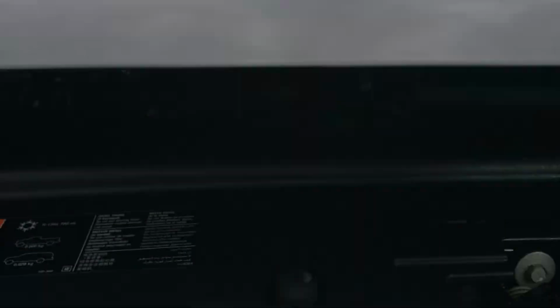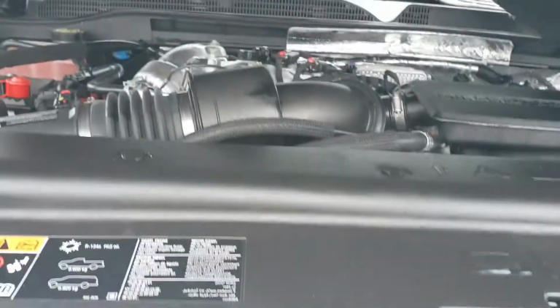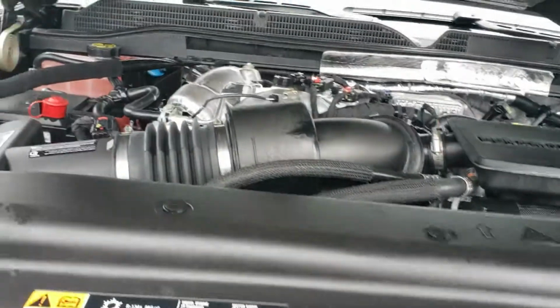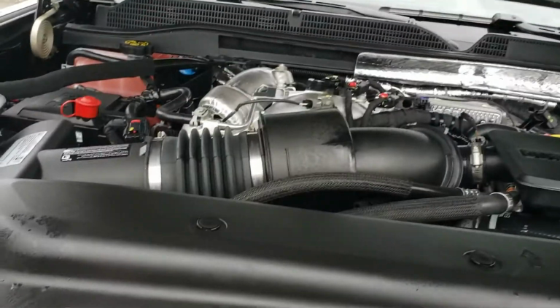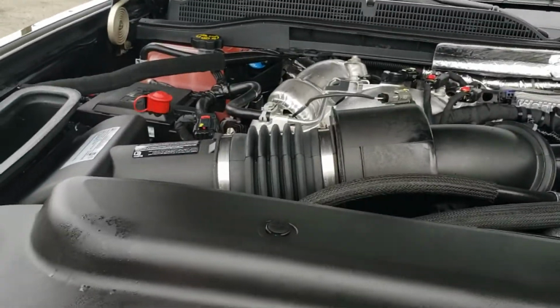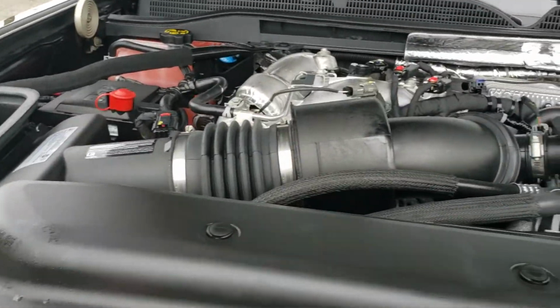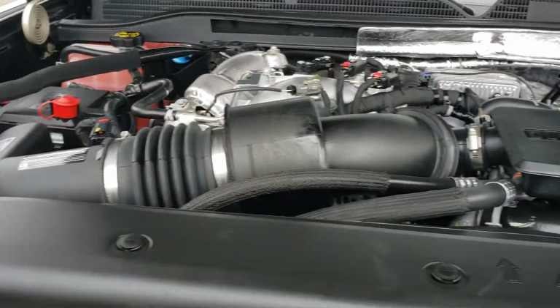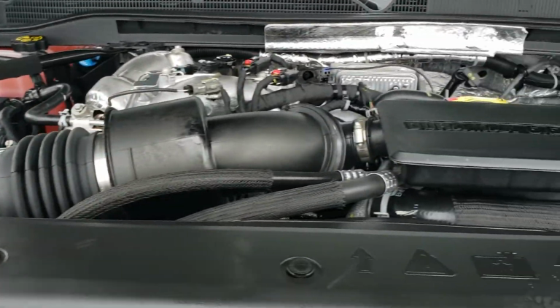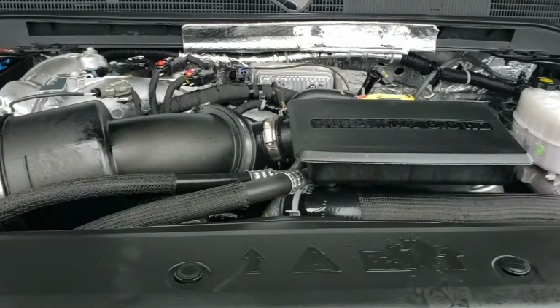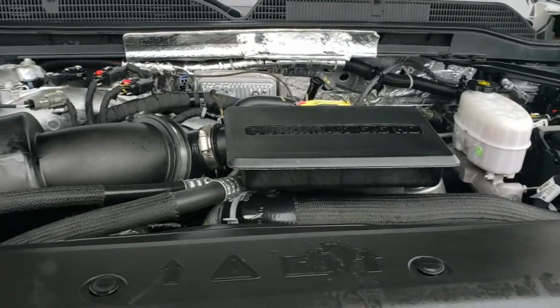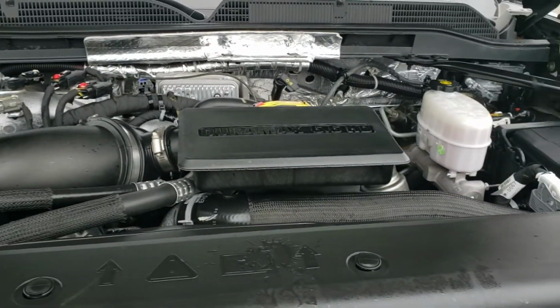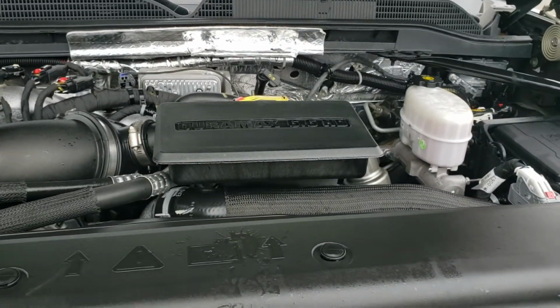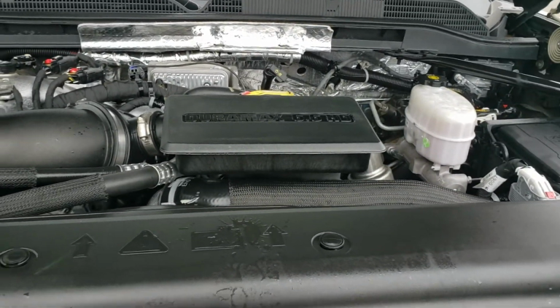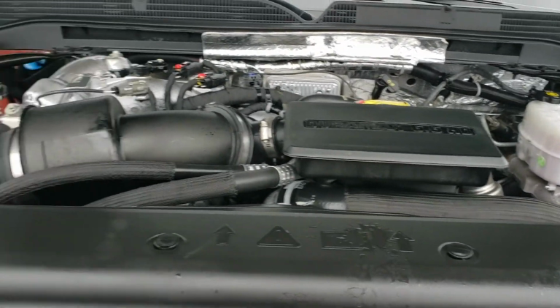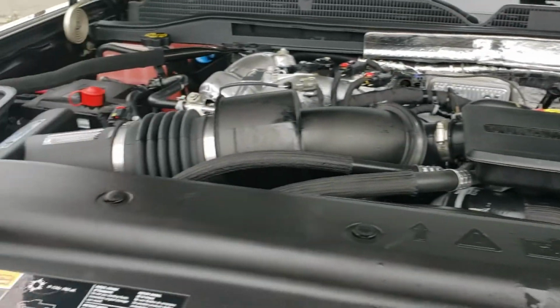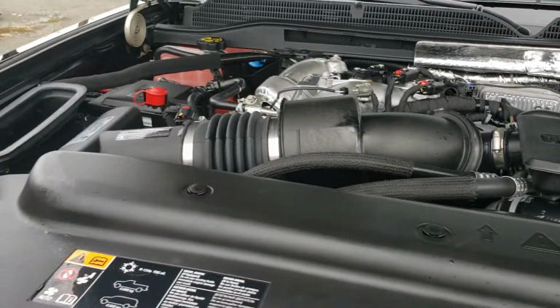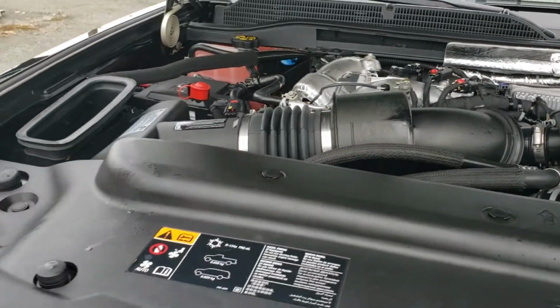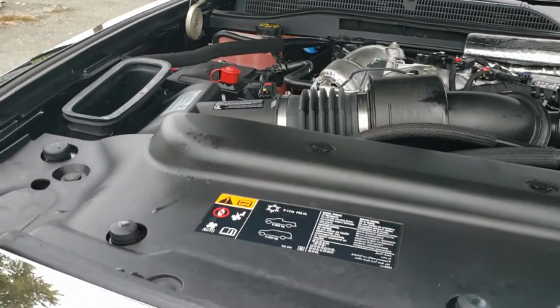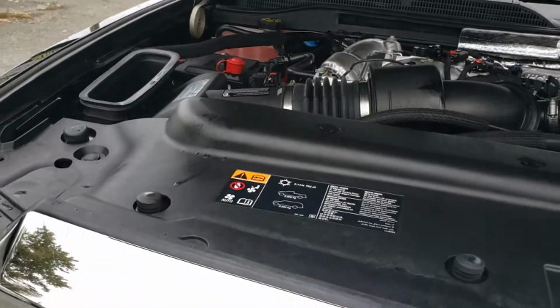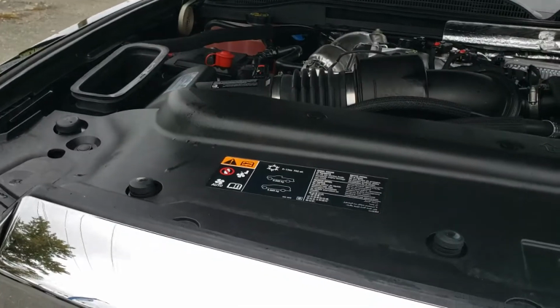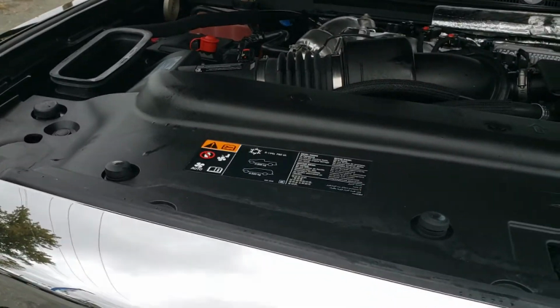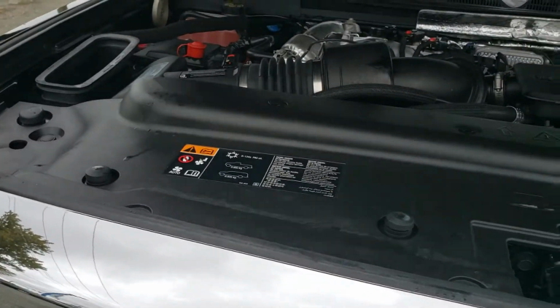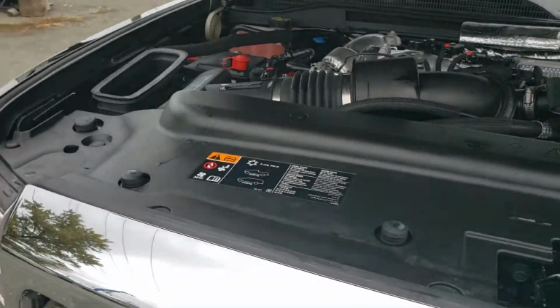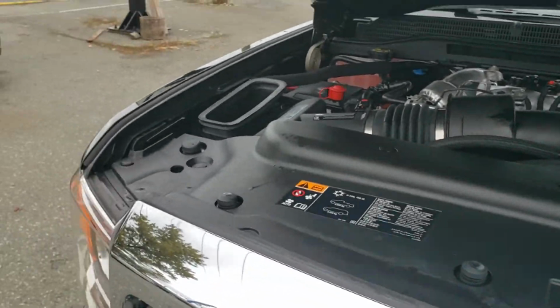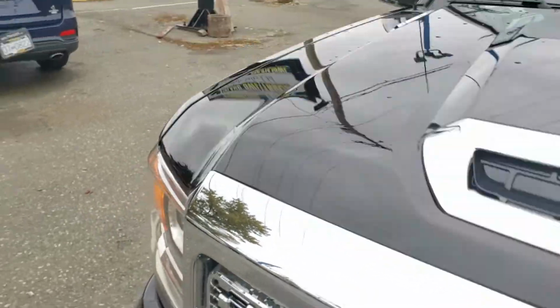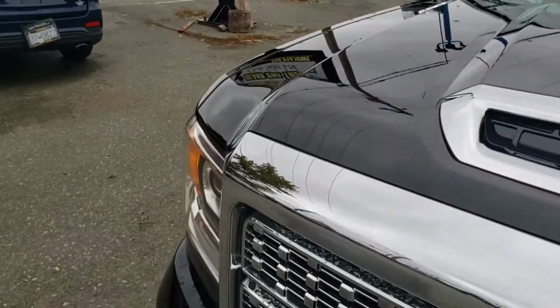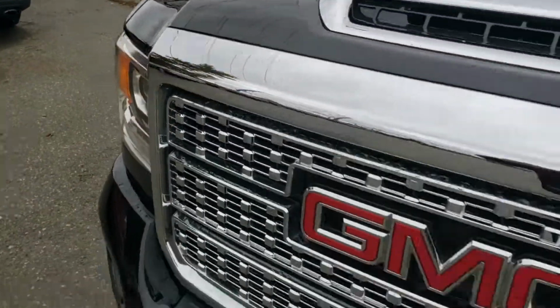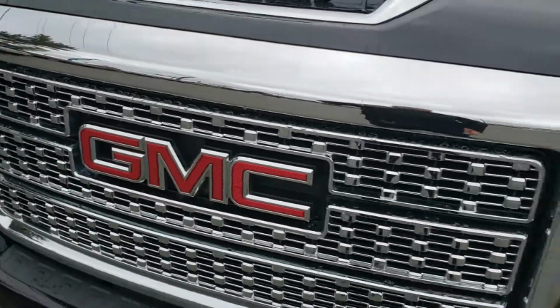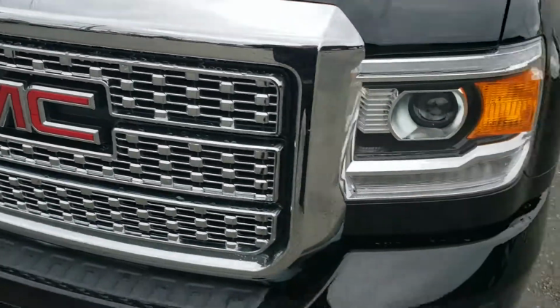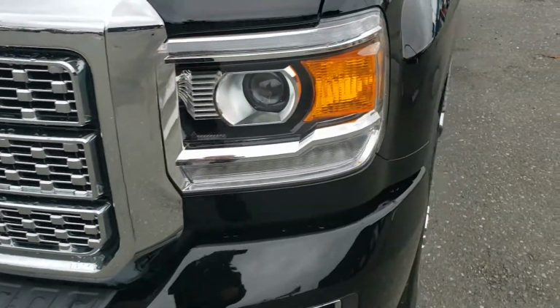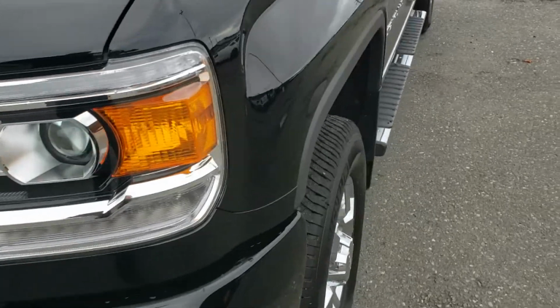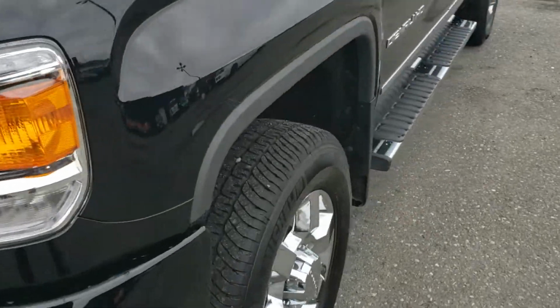Under the hood we have the 6.6 diesel paired up with the Allison transmission. This thing puts out 440 horsepower and 900 foot-pounds of torque — absolutely crazy.